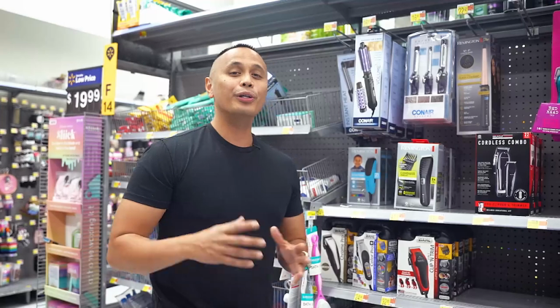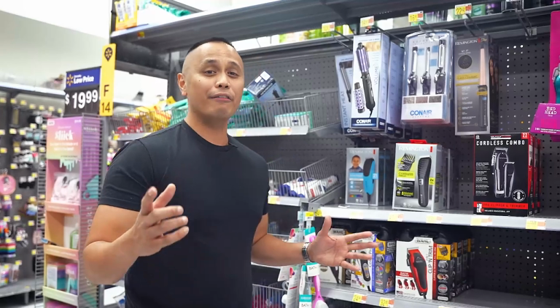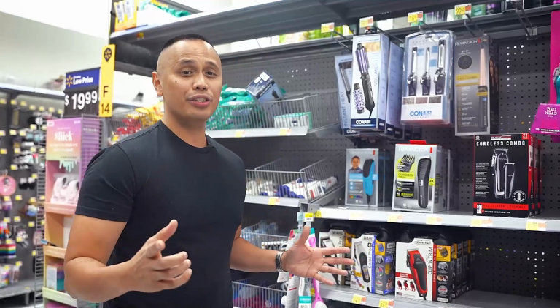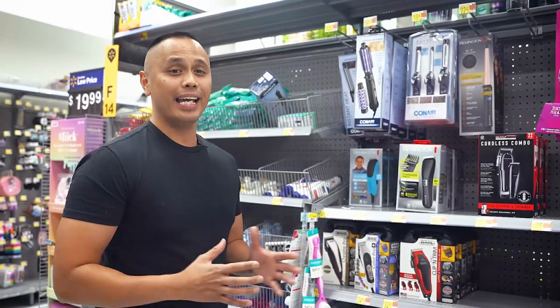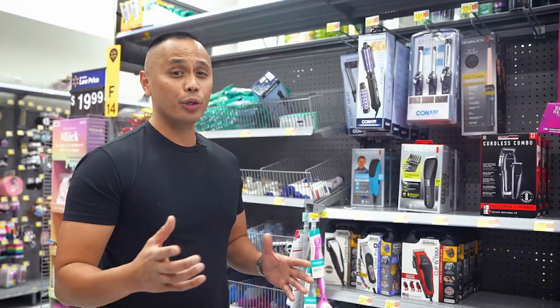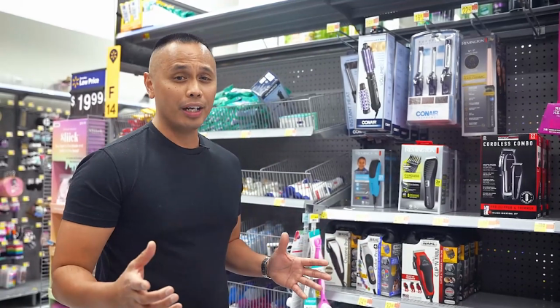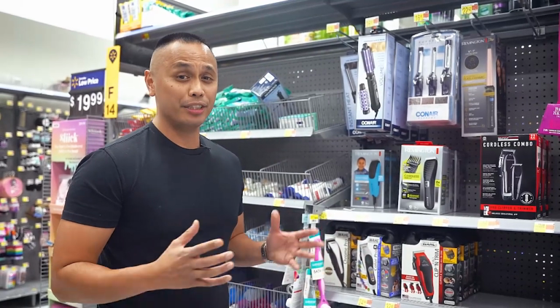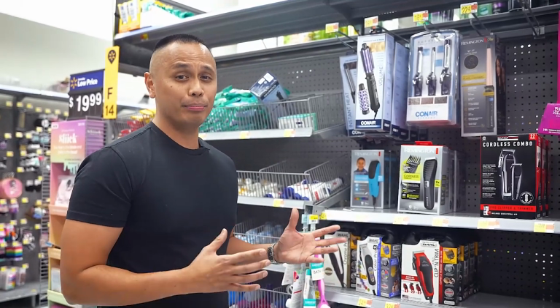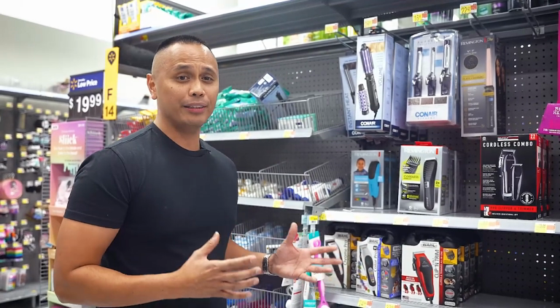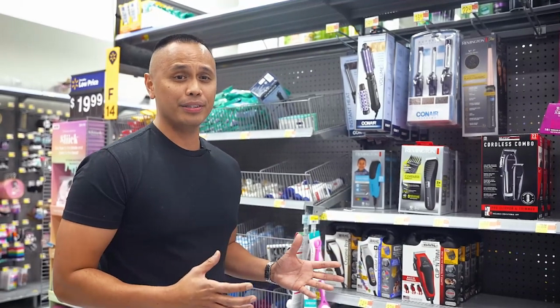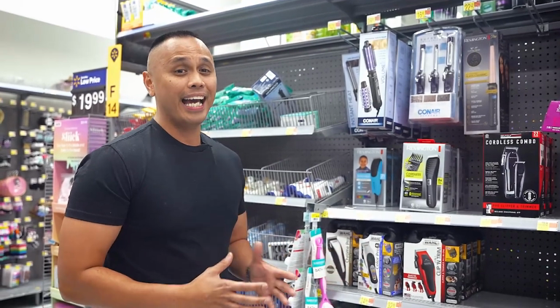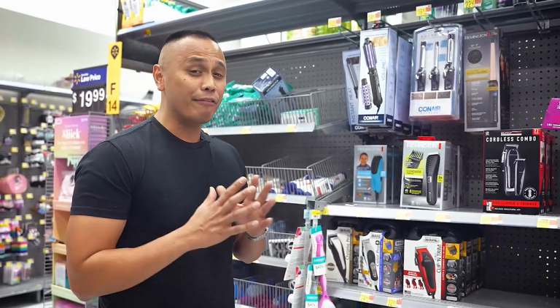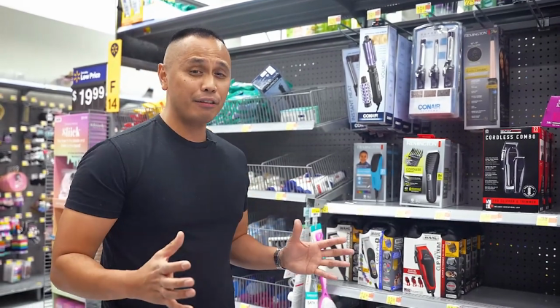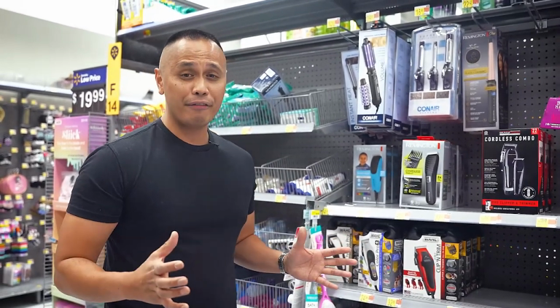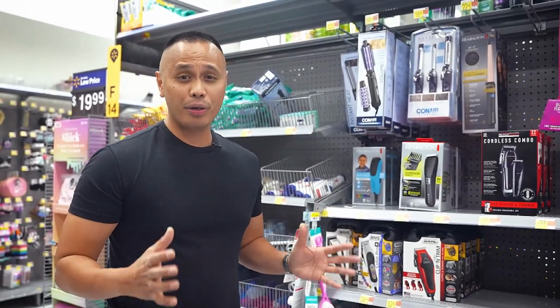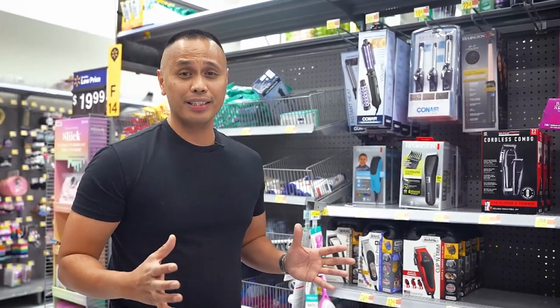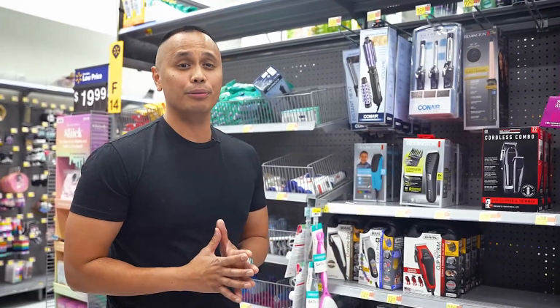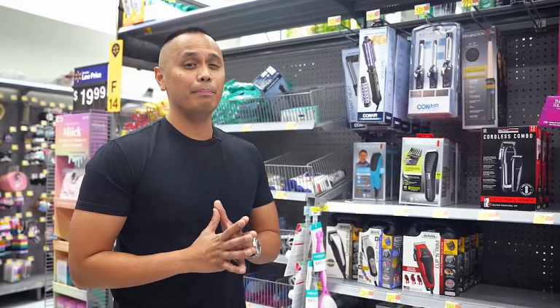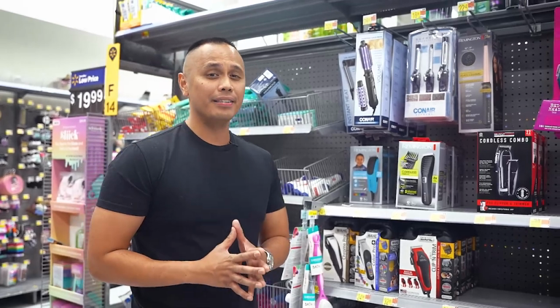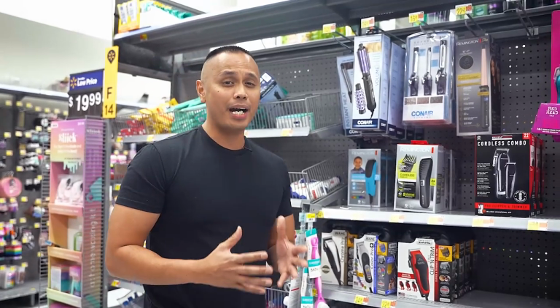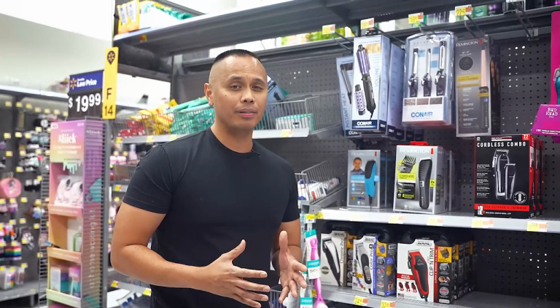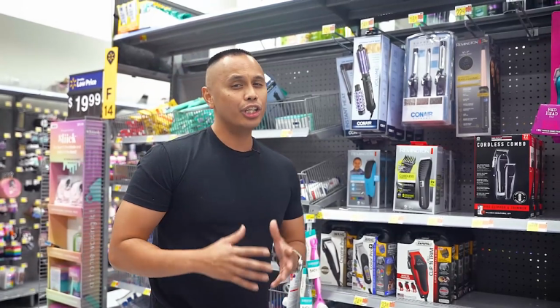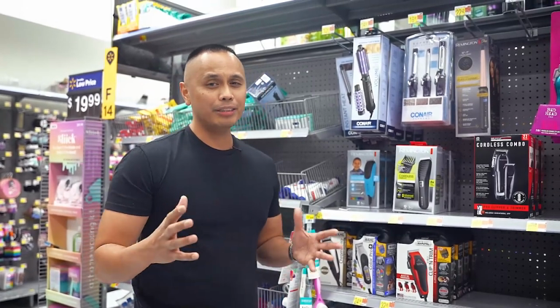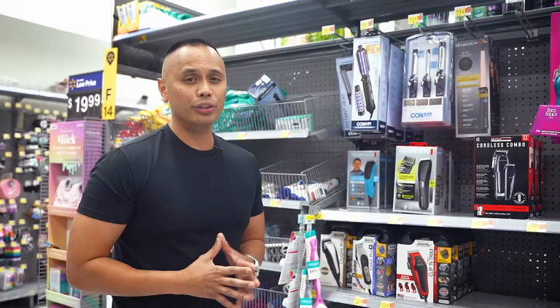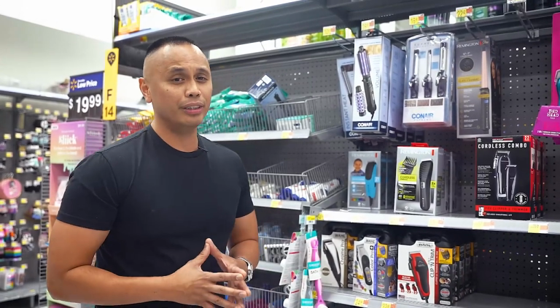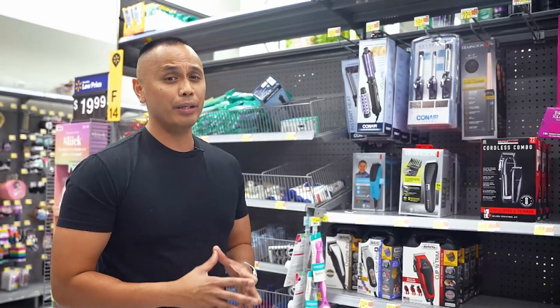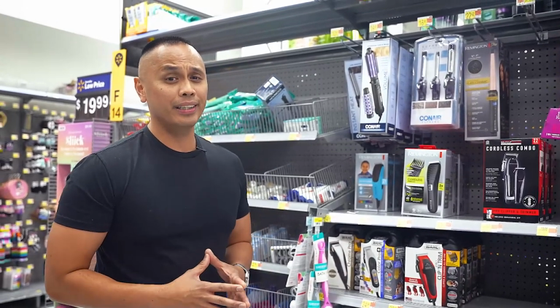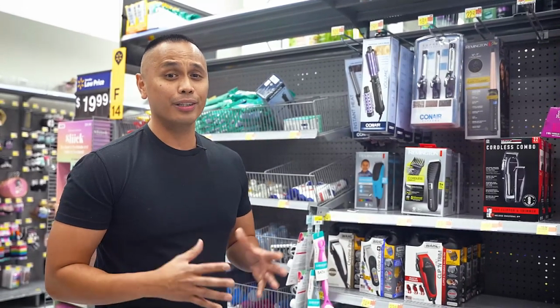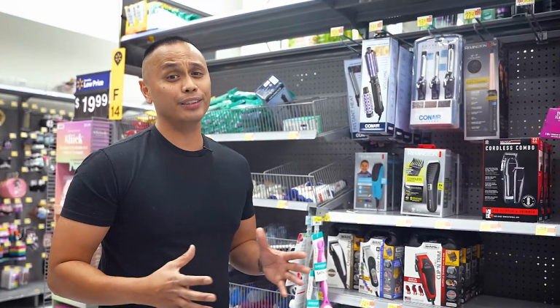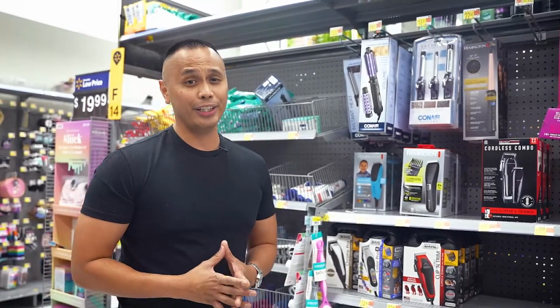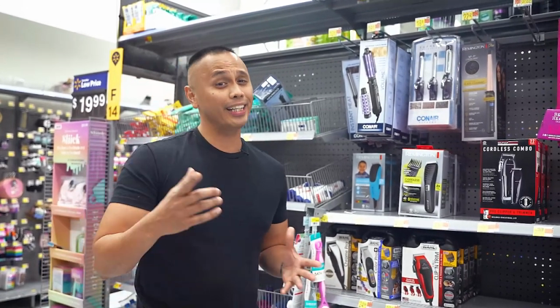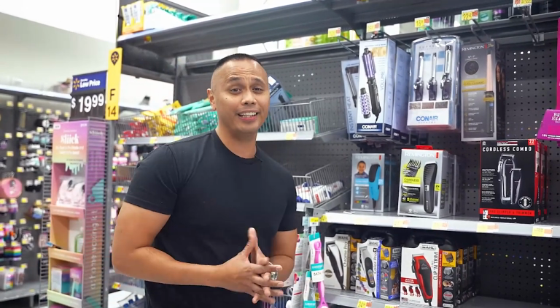Looking at the features and poor quality of these big brand clippers, the fancy 5-year warranty seems to be the best thing about them. Just make sure to read the fine print, because it looks like you're going to need it.